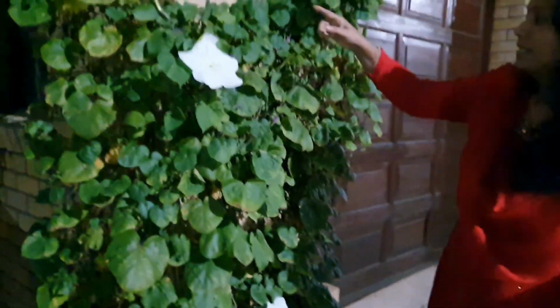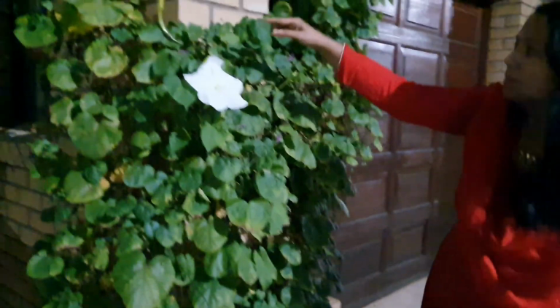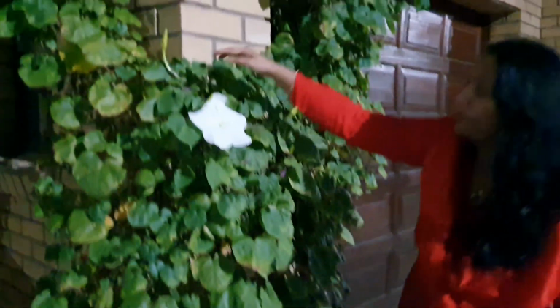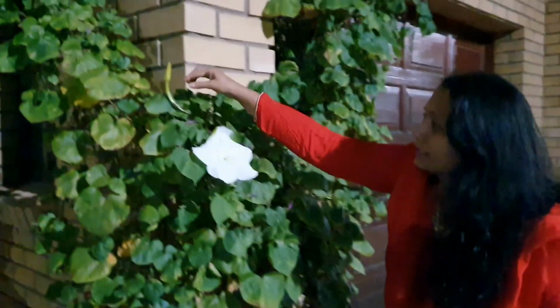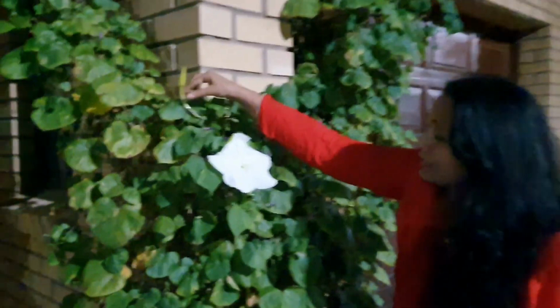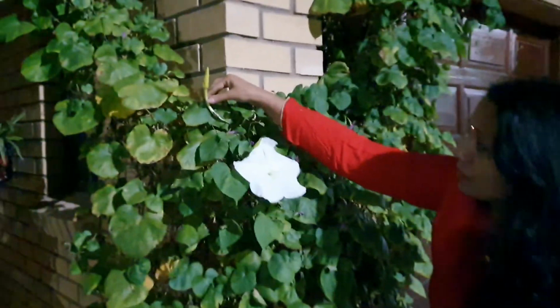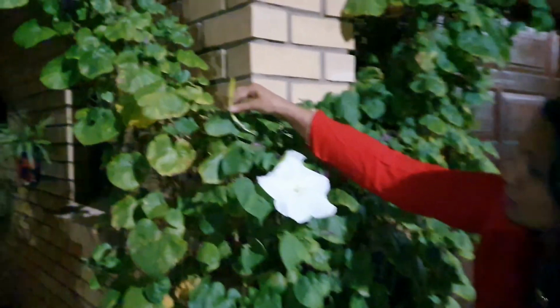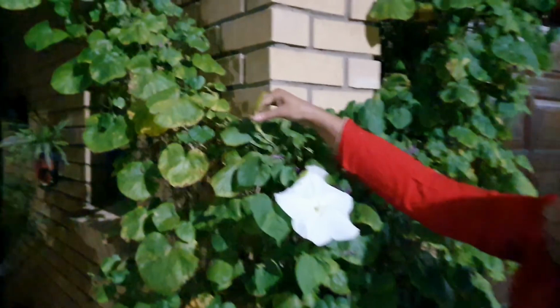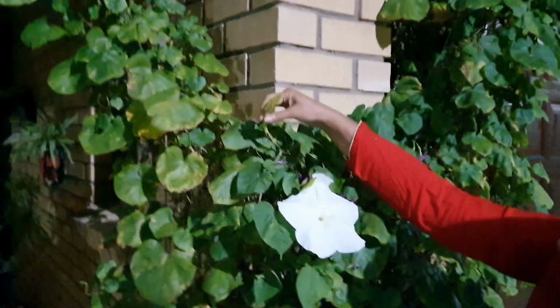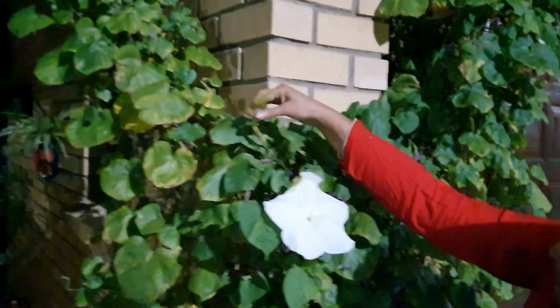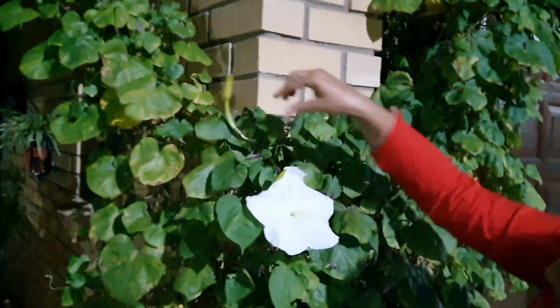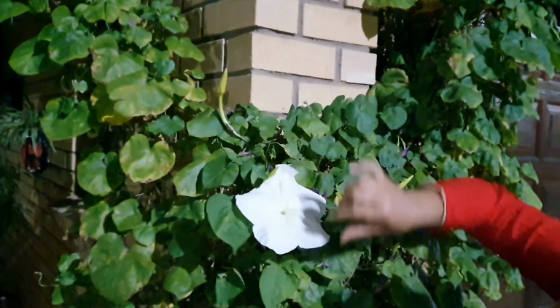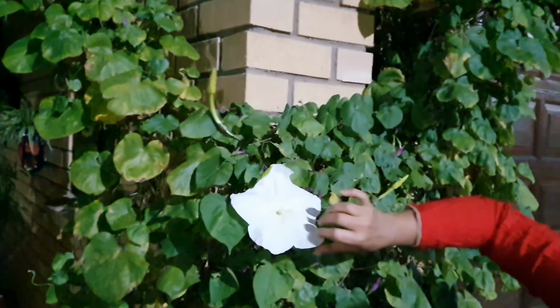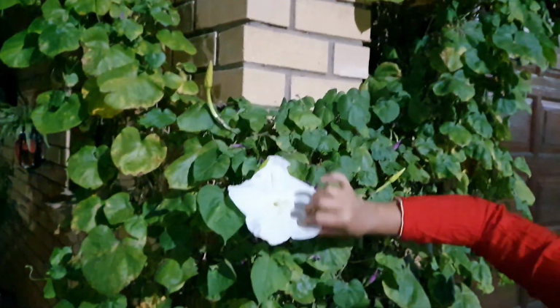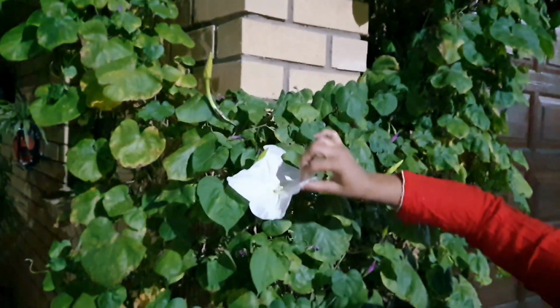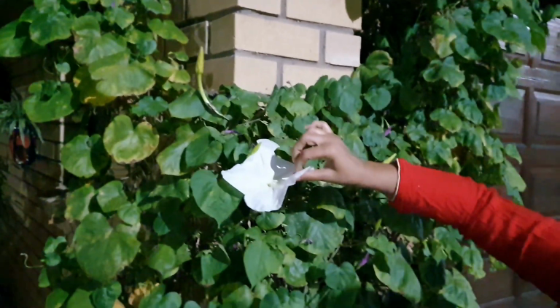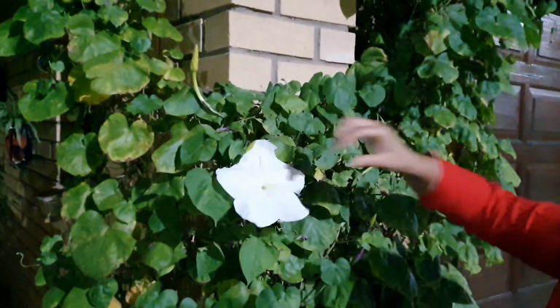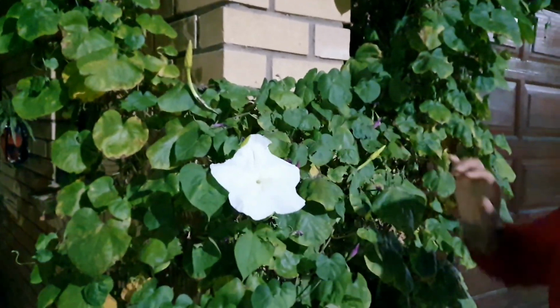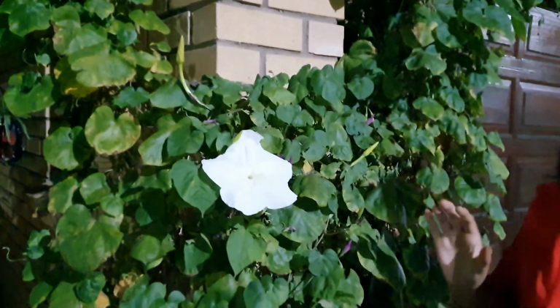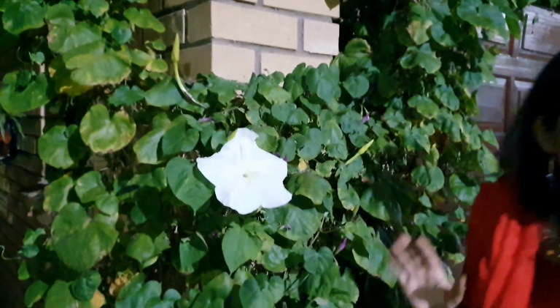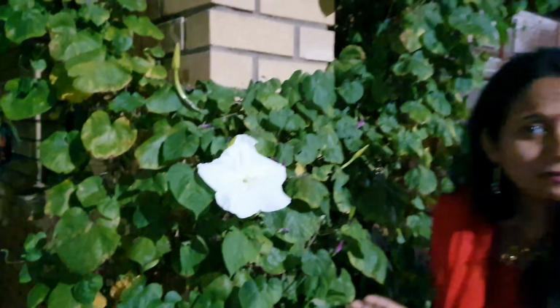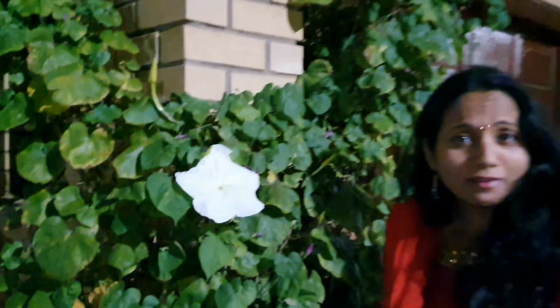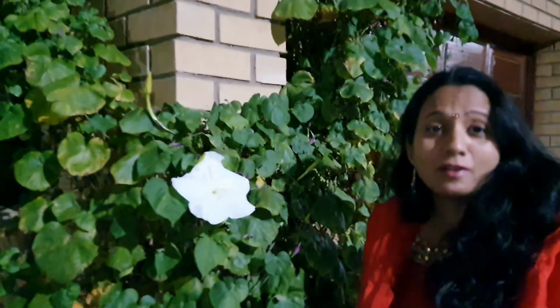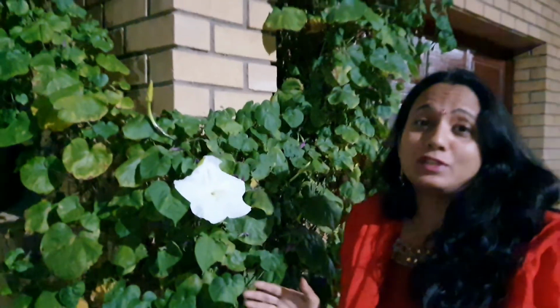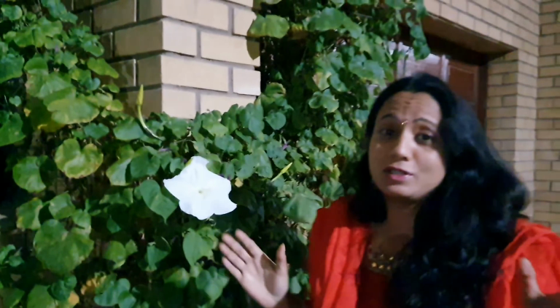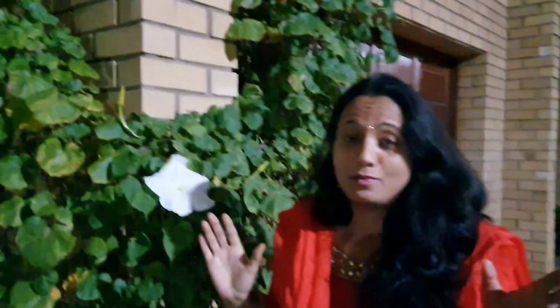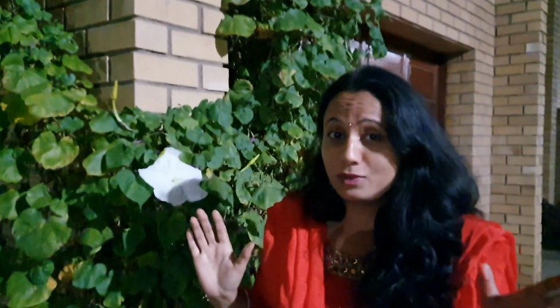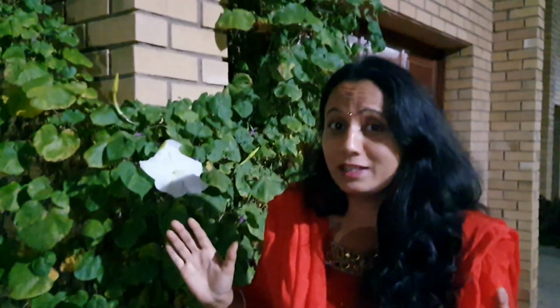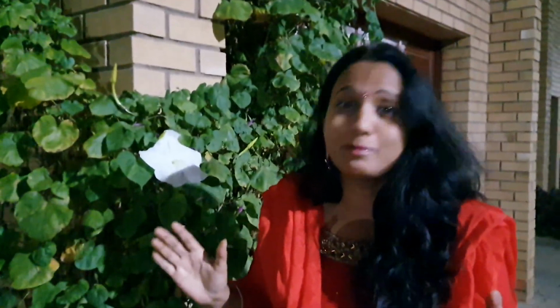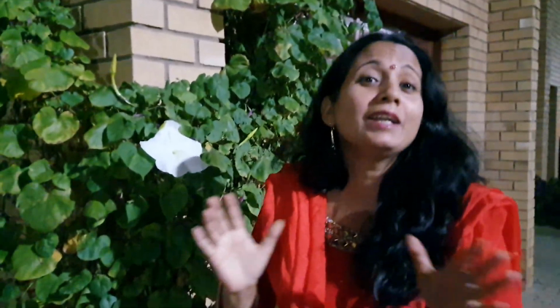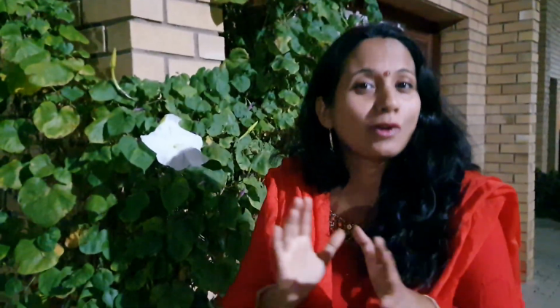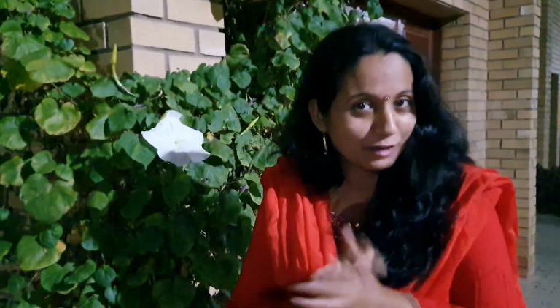These flowers are also very large. As you can see, this is the flower which is mostly loved by Lord Shiva.